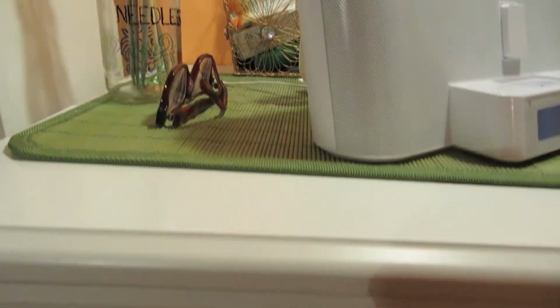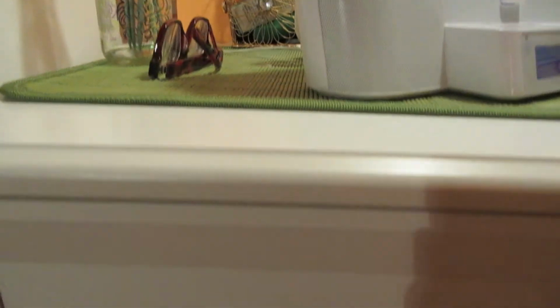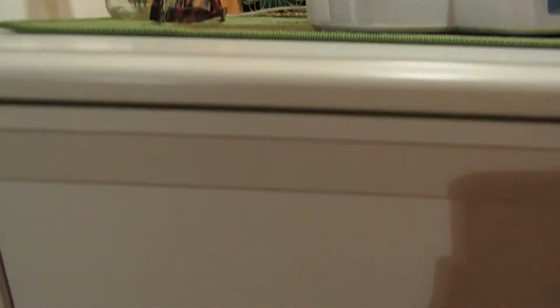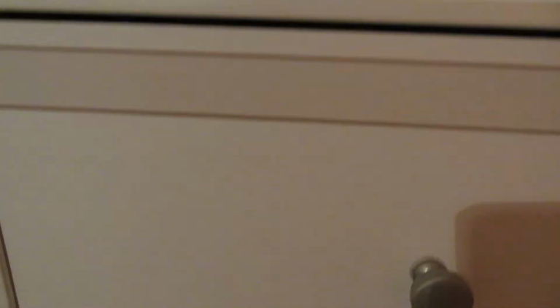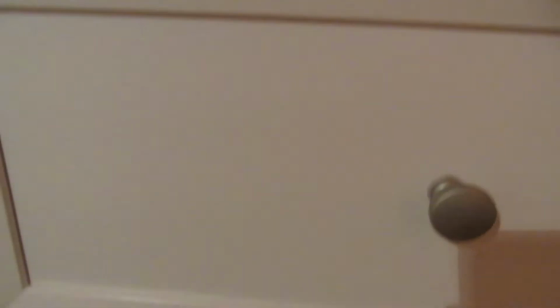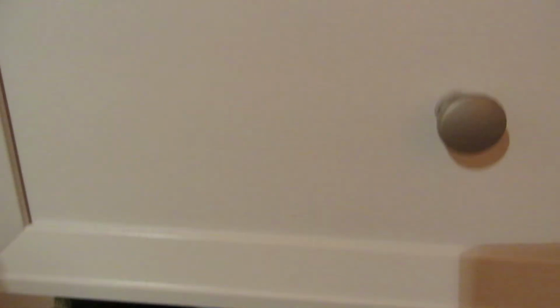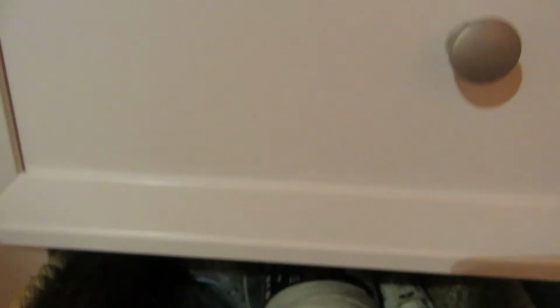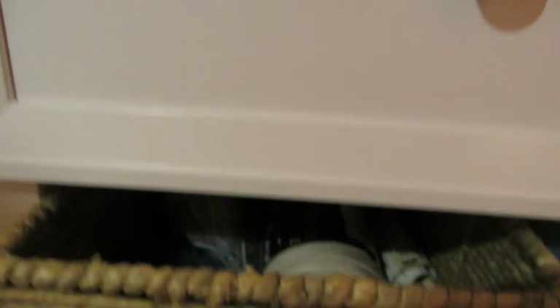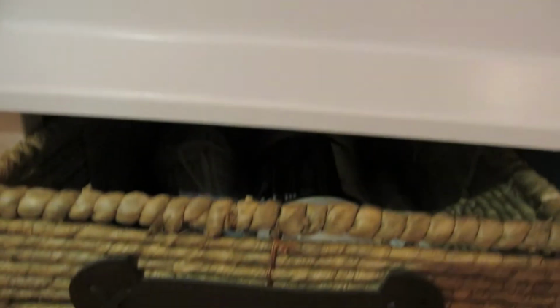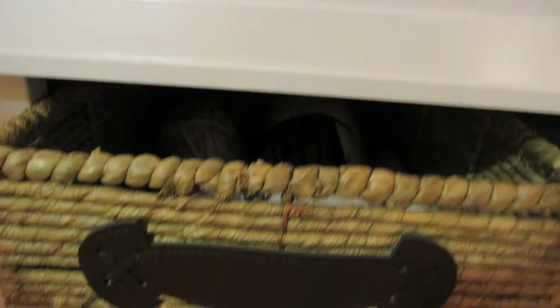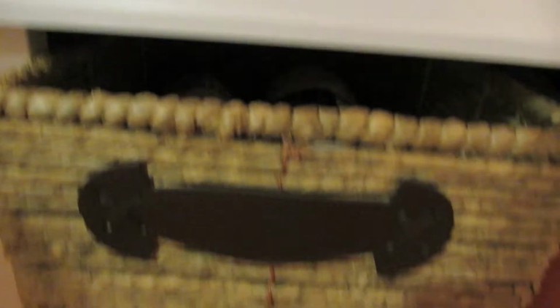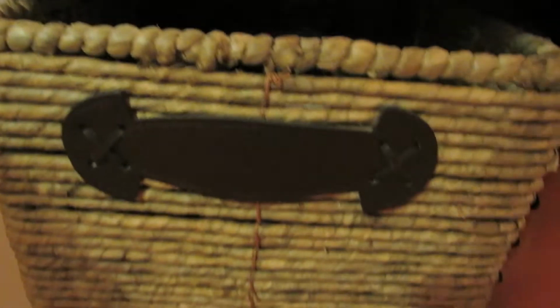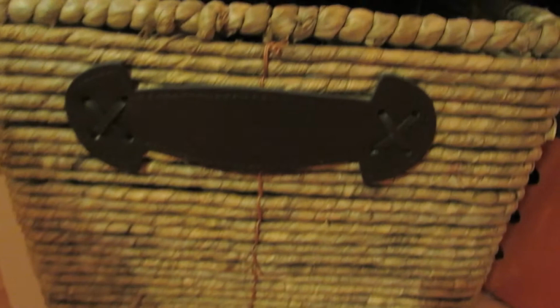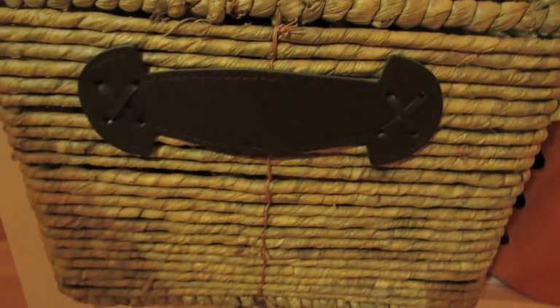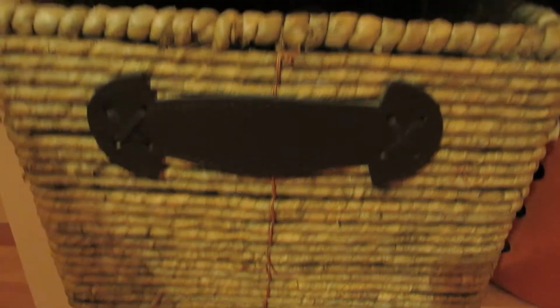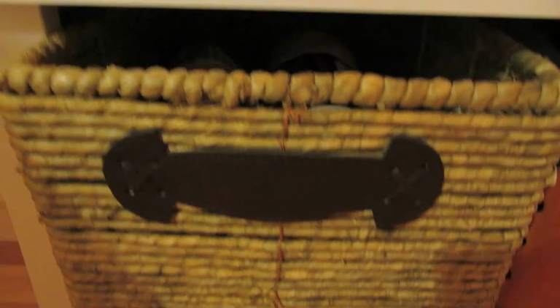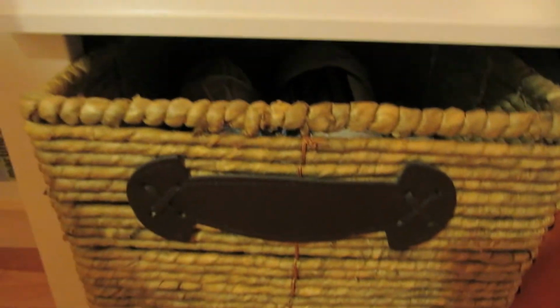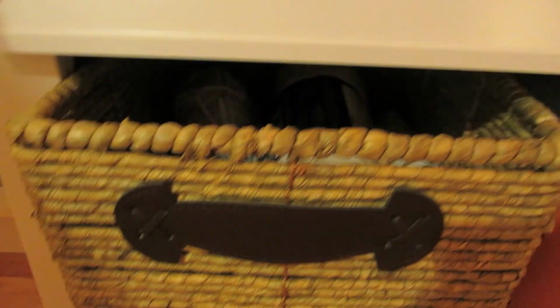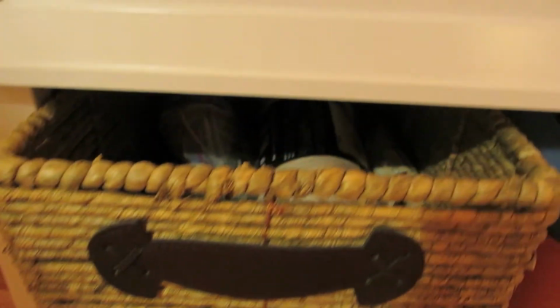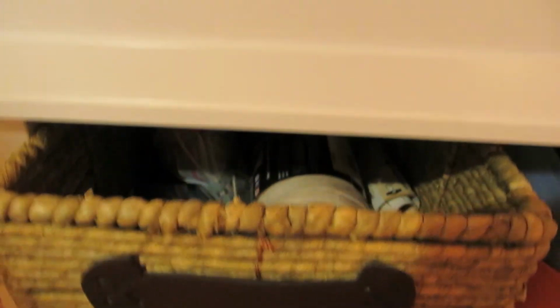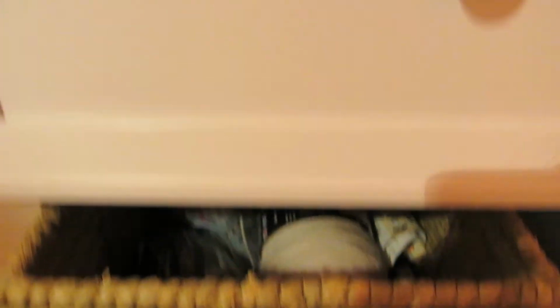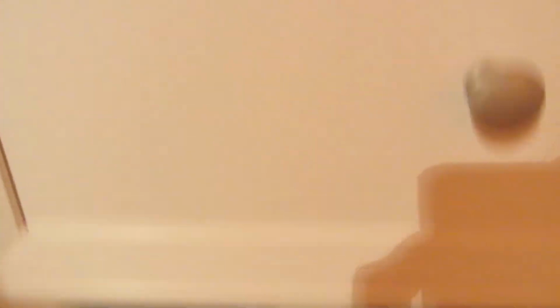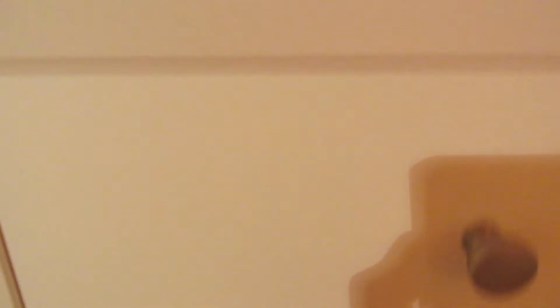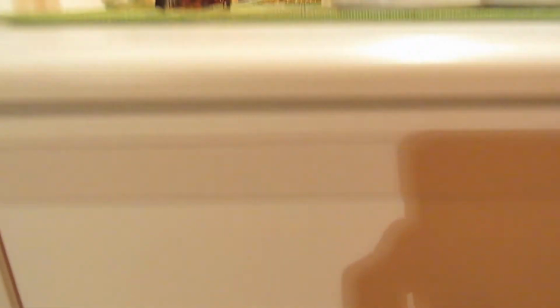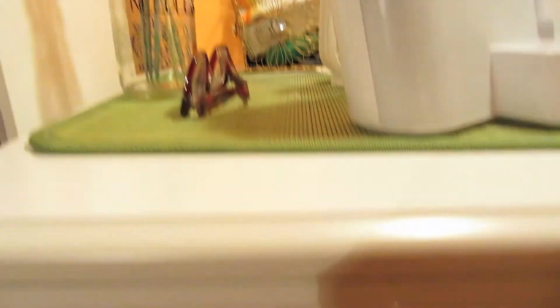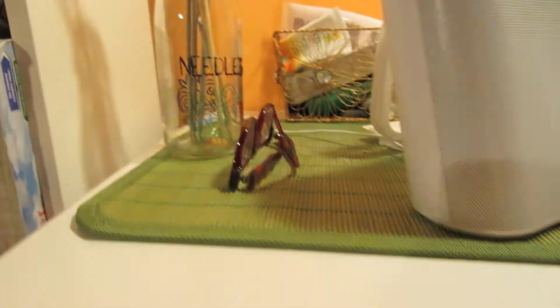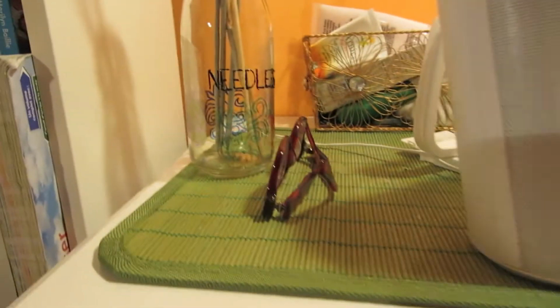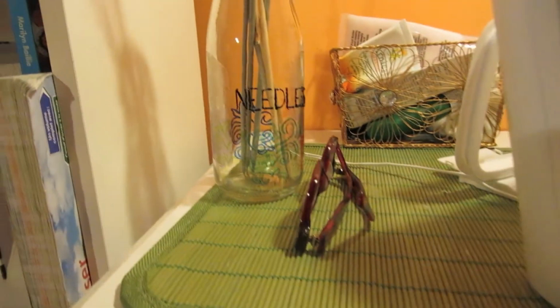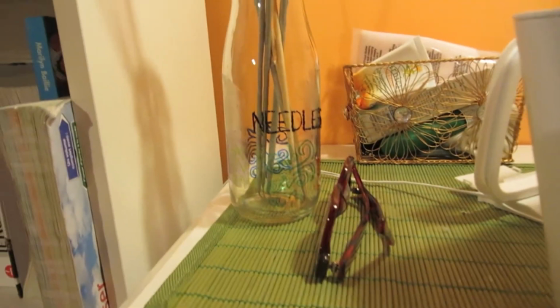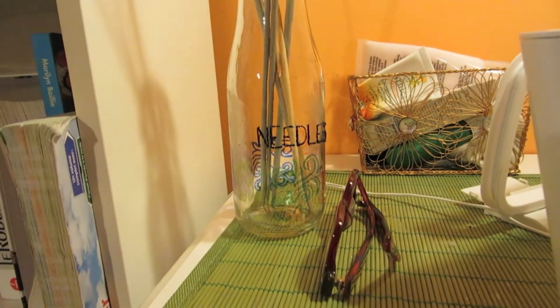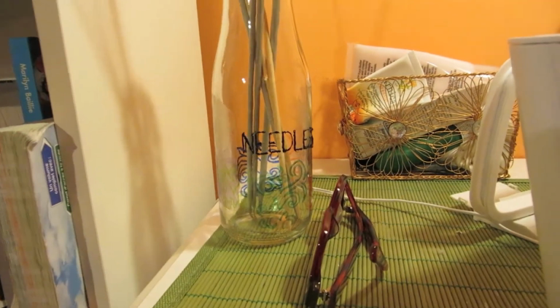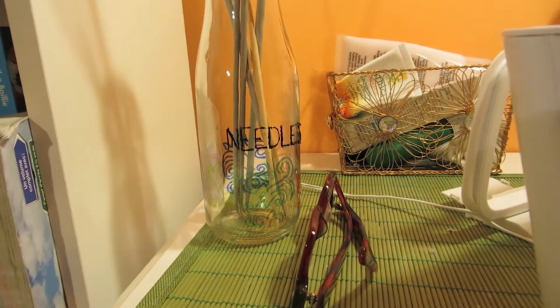Before I used to keep all my needles in this basket, but I found it was messy, so that's why I did this needle container.